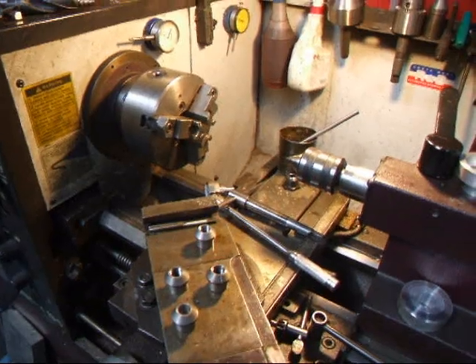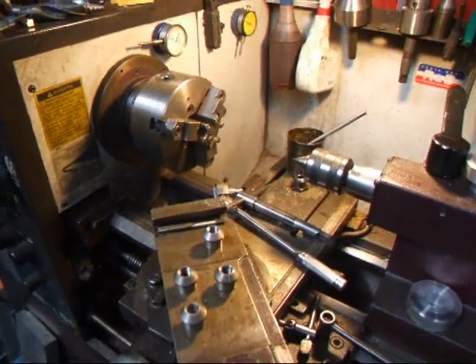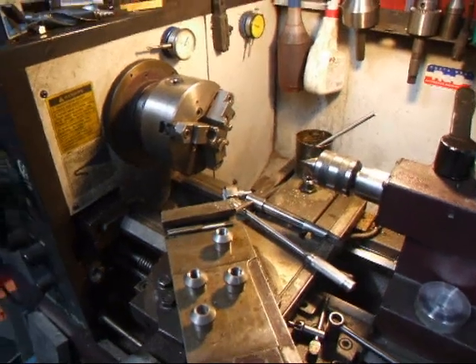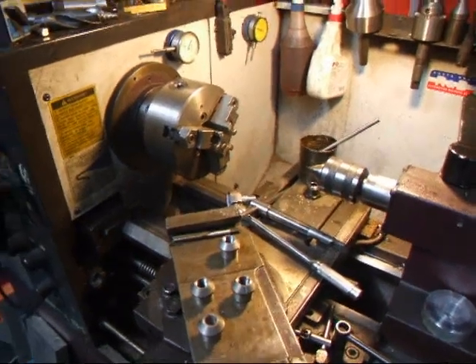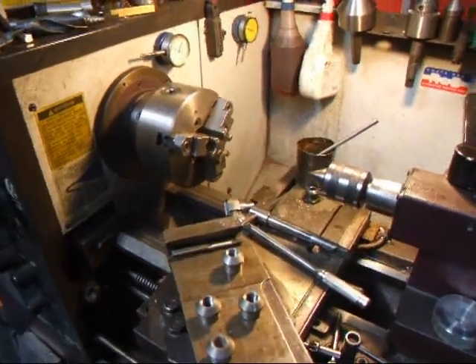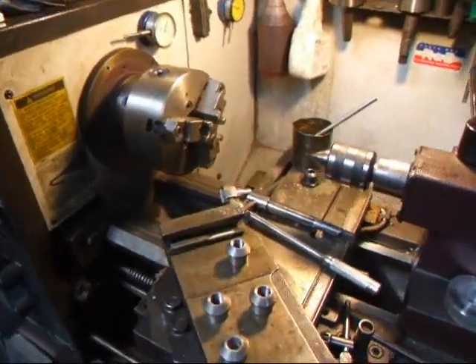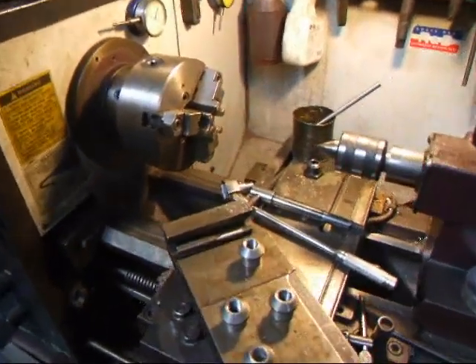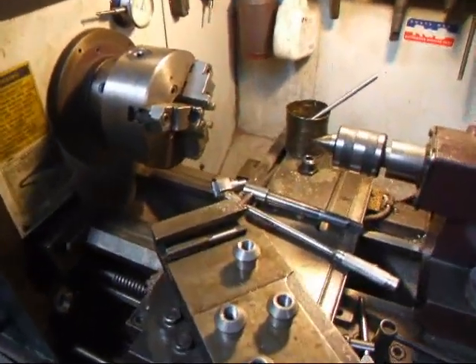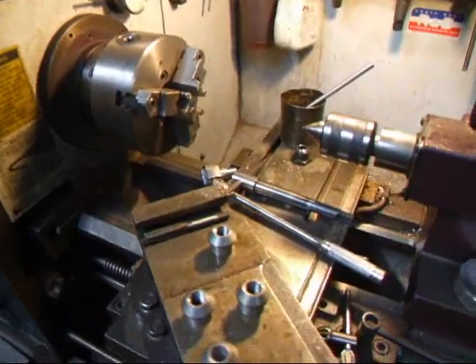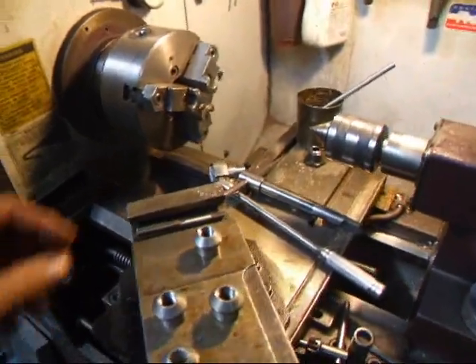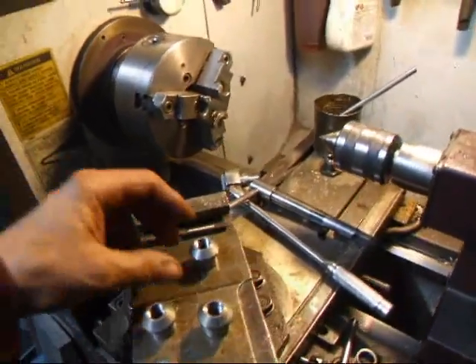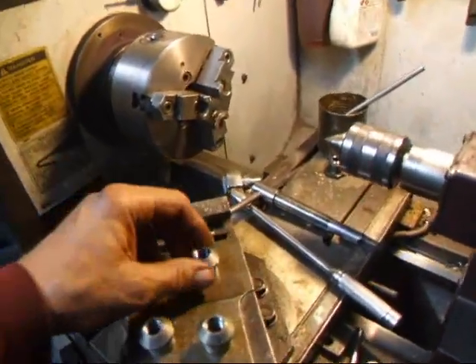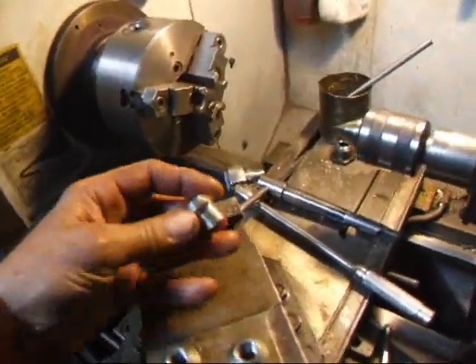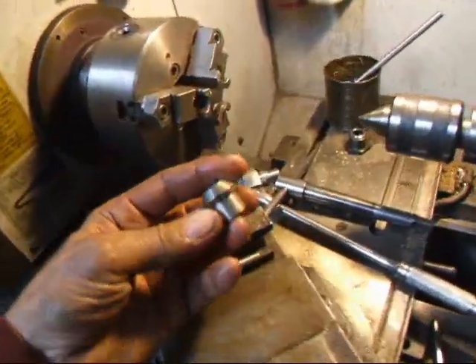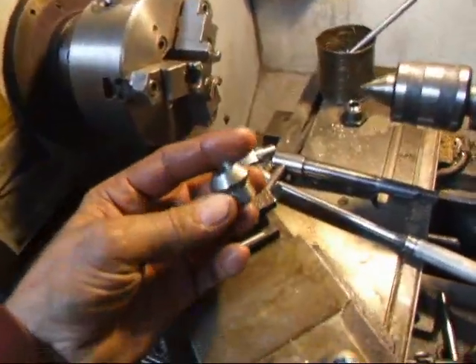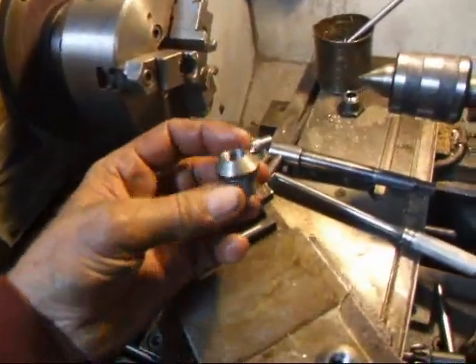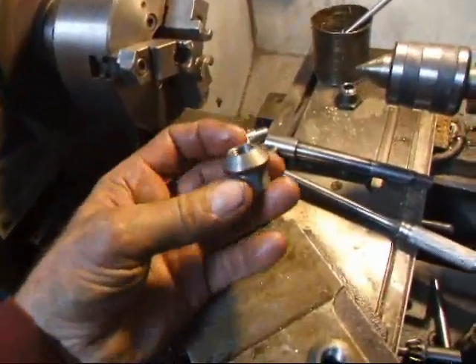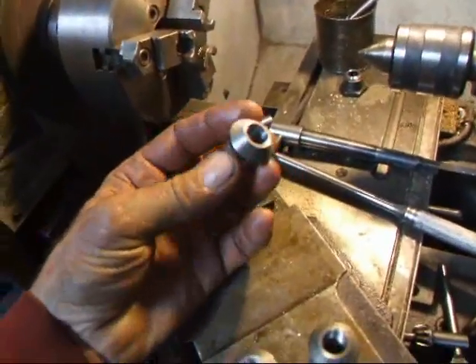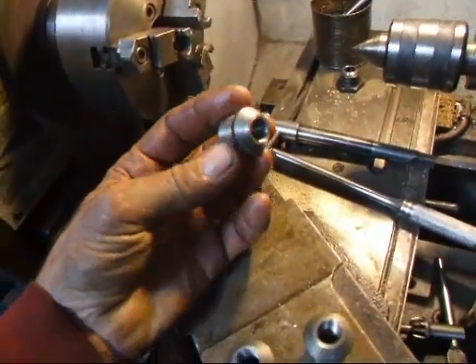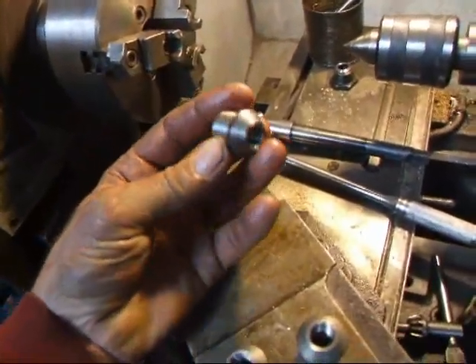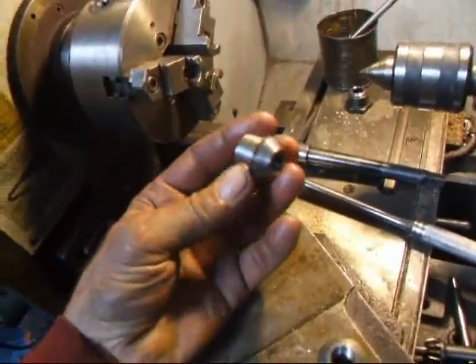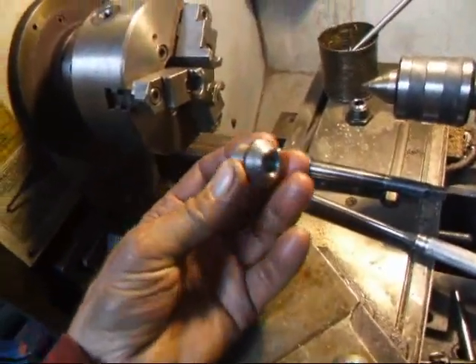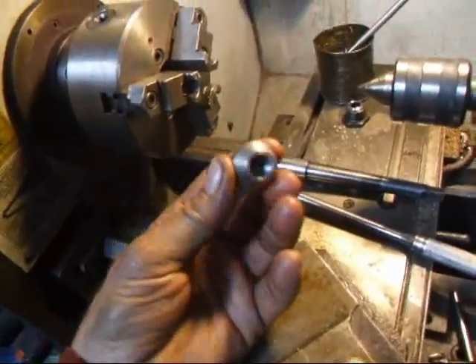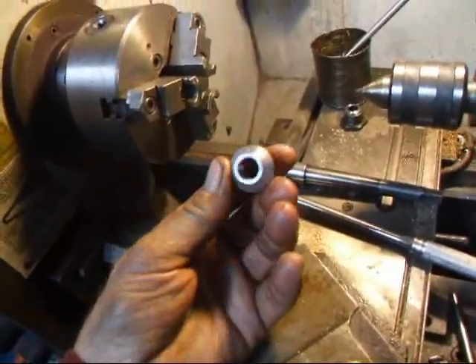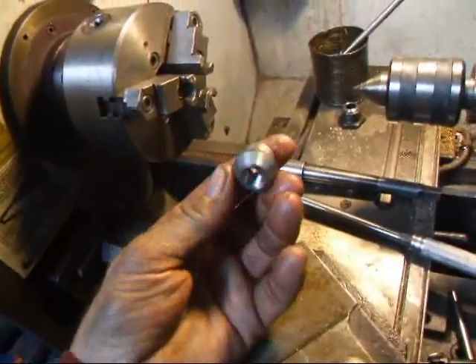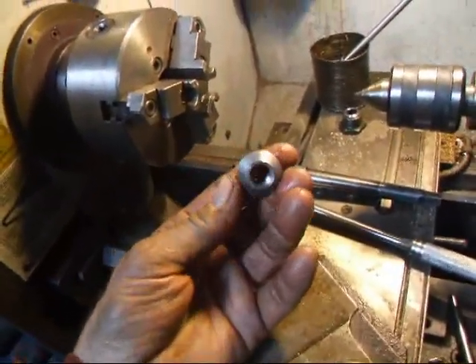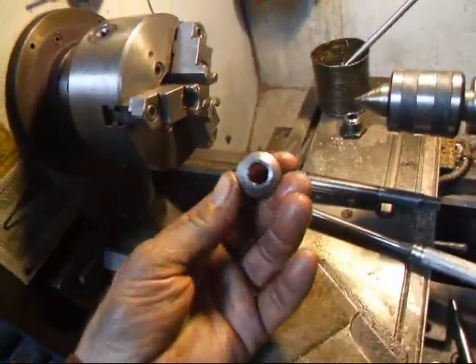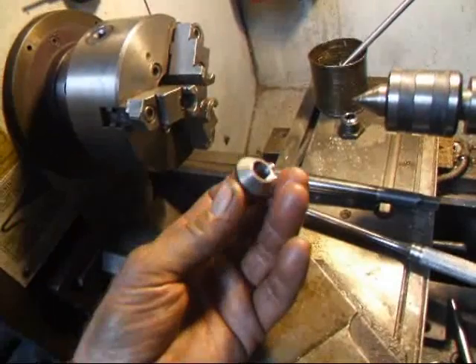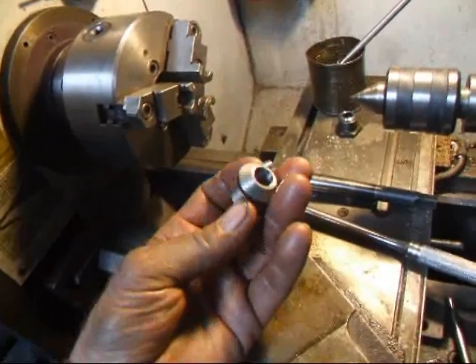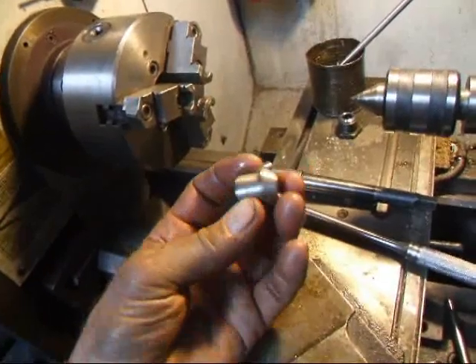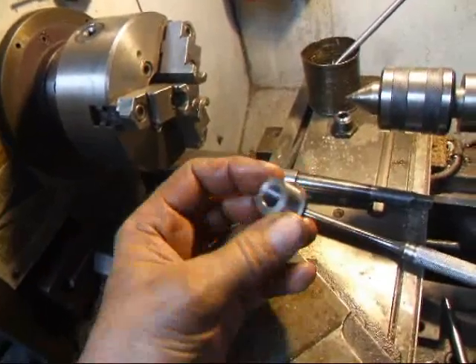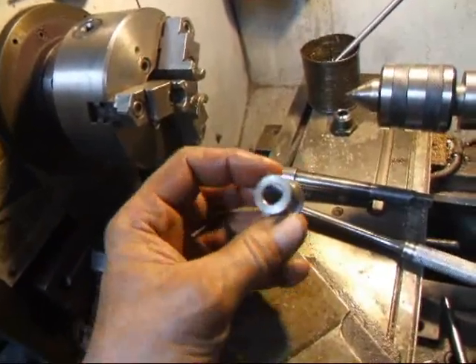Hi, it's John from Costa Mesa R&D. Today we're back over here at the lathe and I'm making some welding bungs for my front suspension I'm going to do for the Fiat.